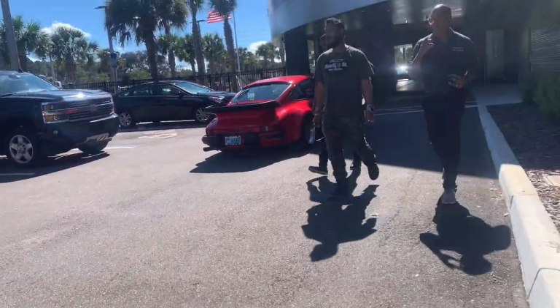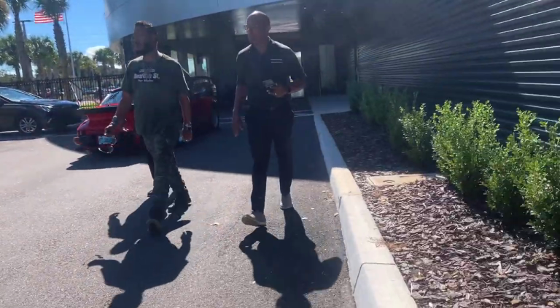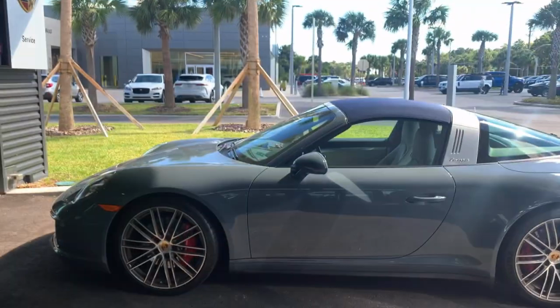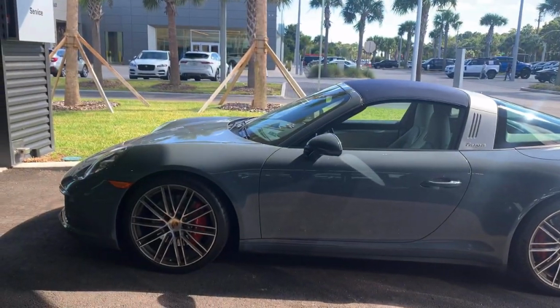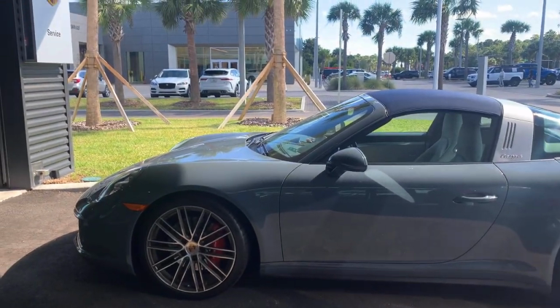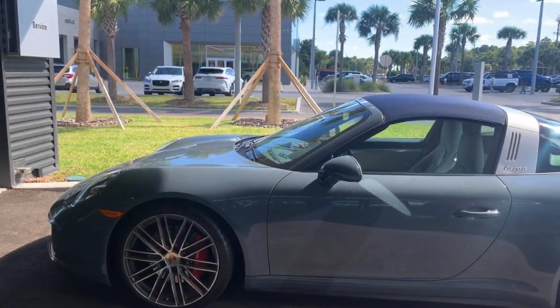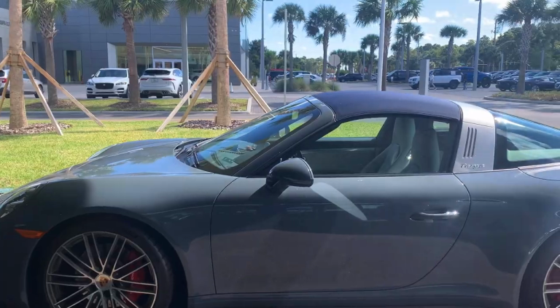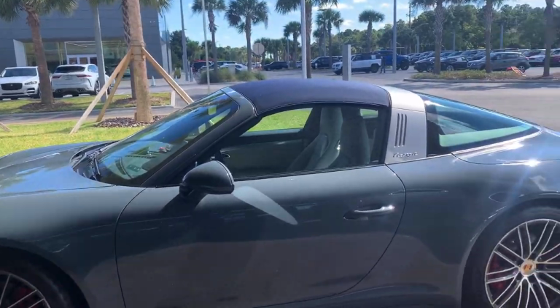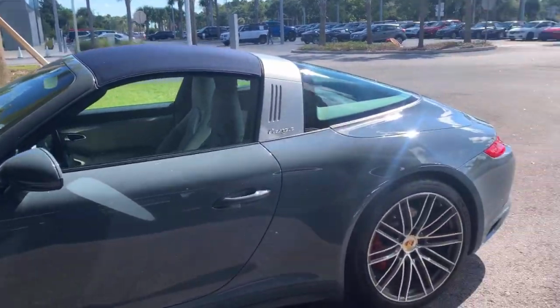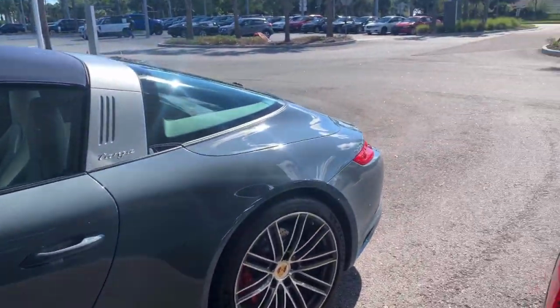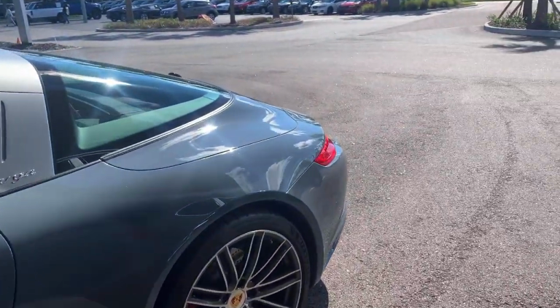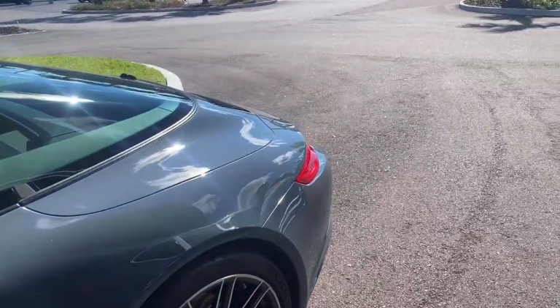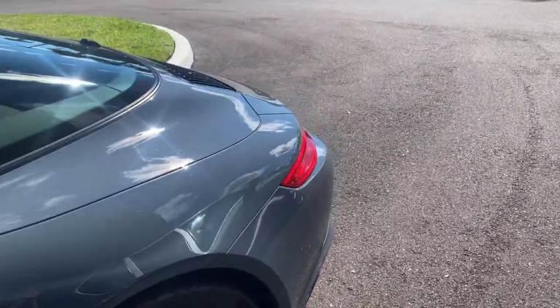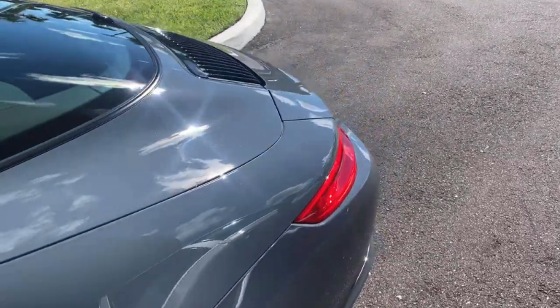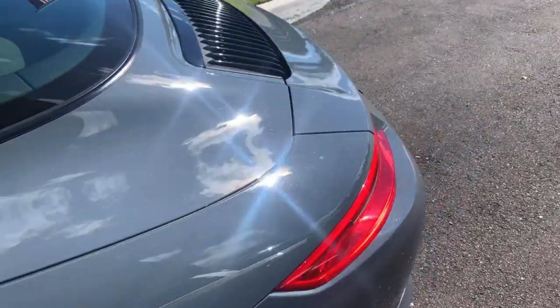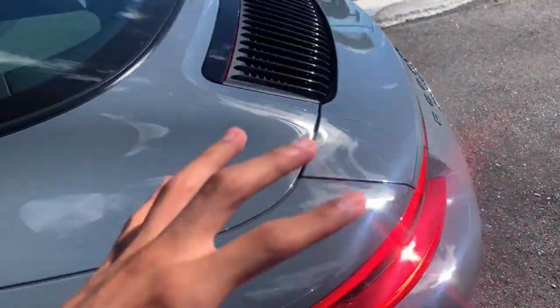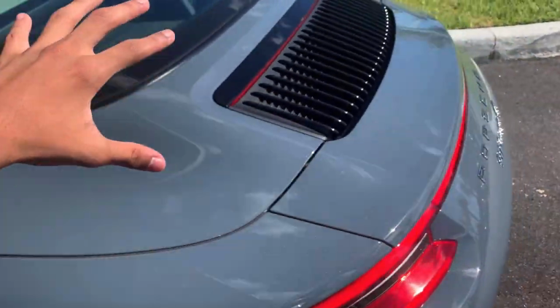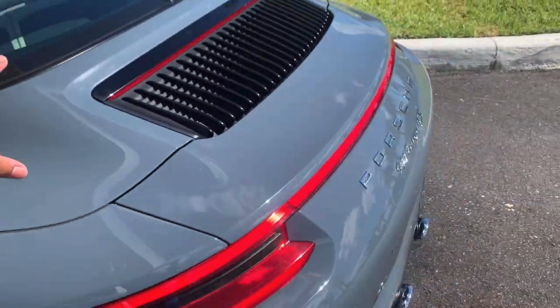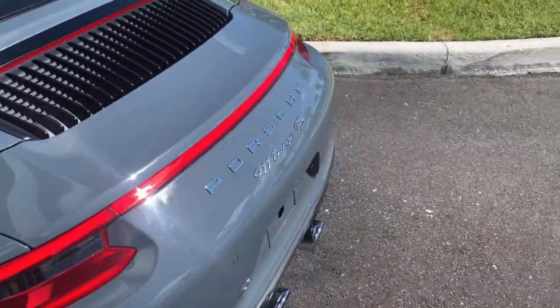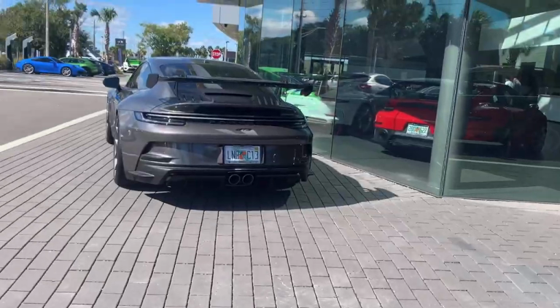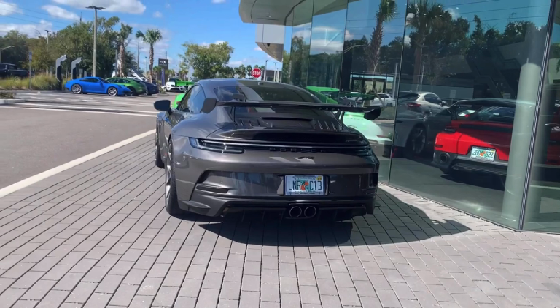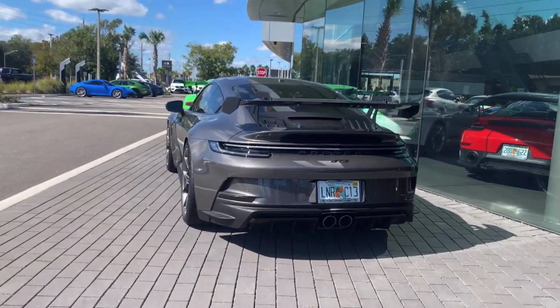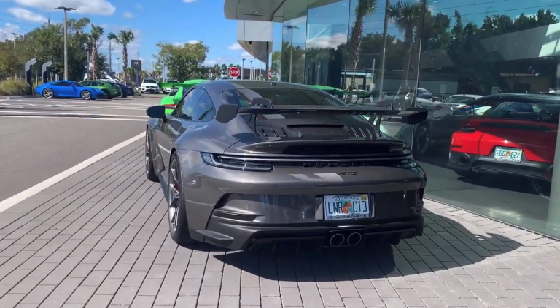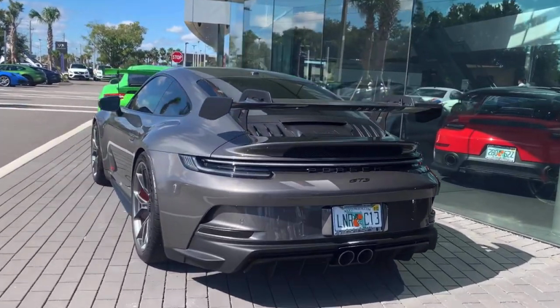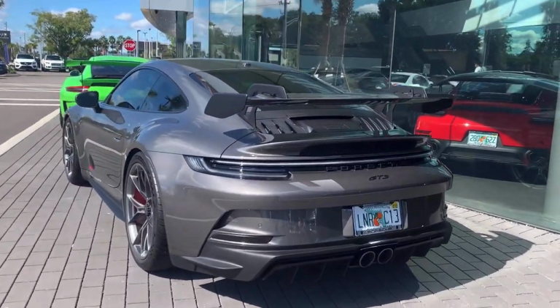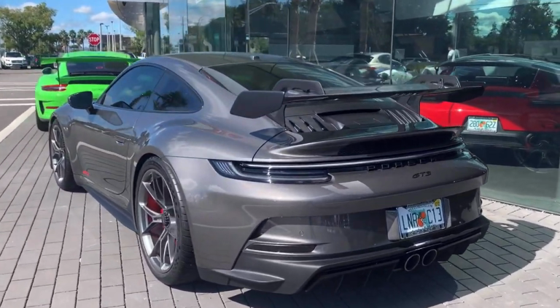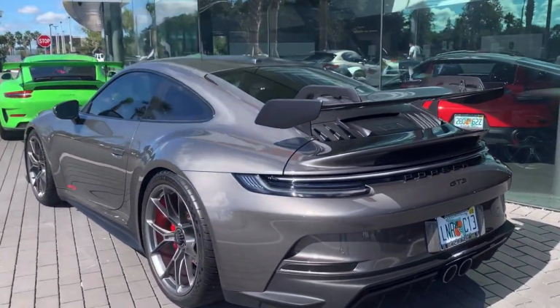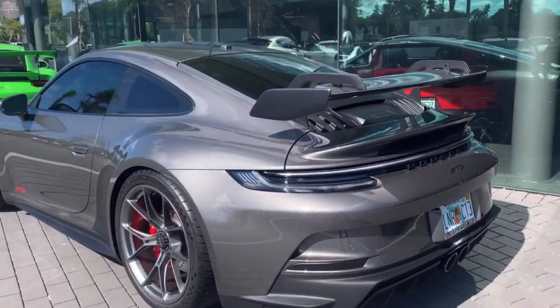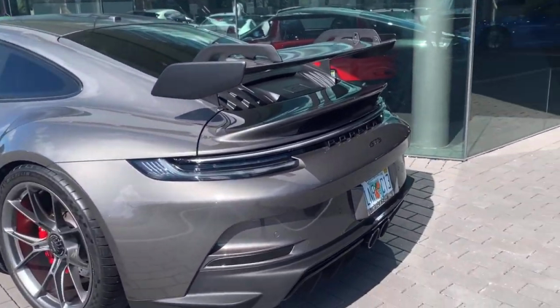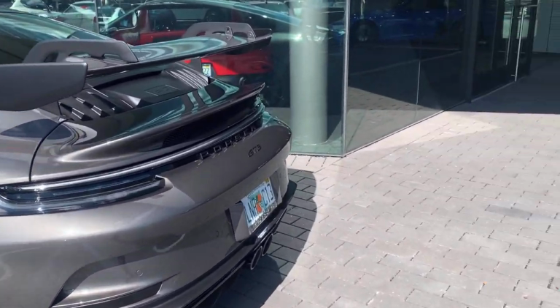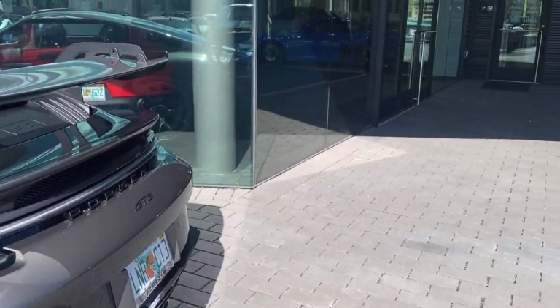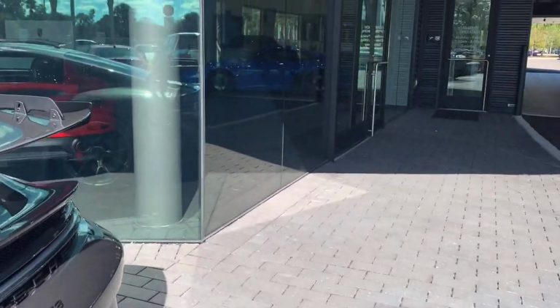Here we have a beautiful 911 Targa — this is a 991.2 generation. I love the way the Targa's roof is. Also, here's the new GT3 again — oh my god, it's such a beautiful car.